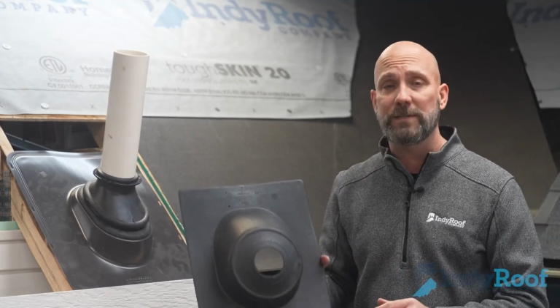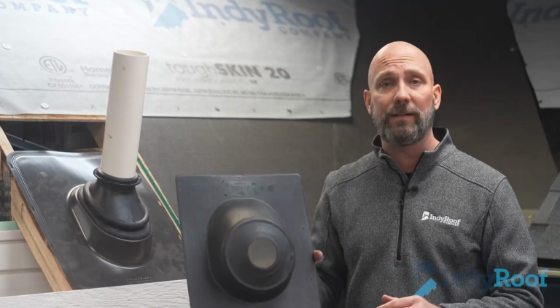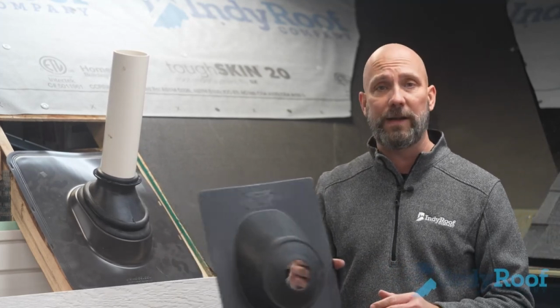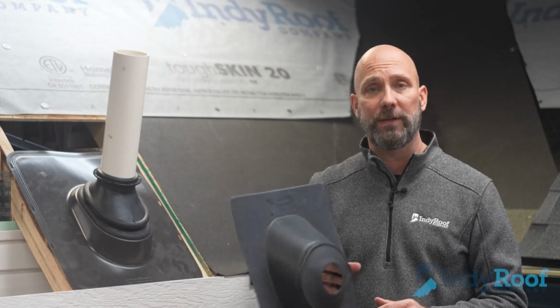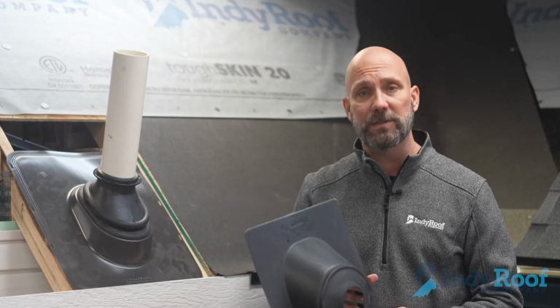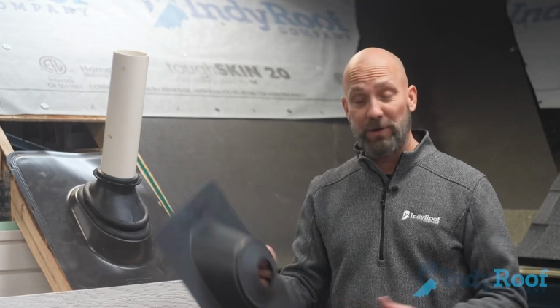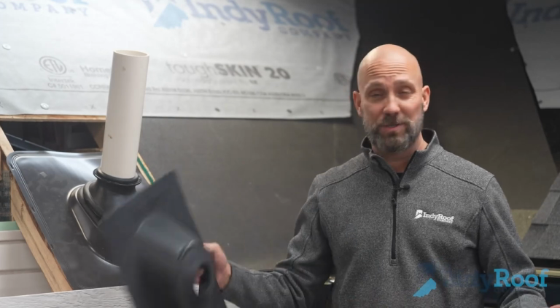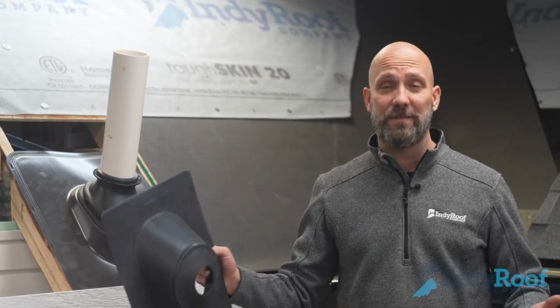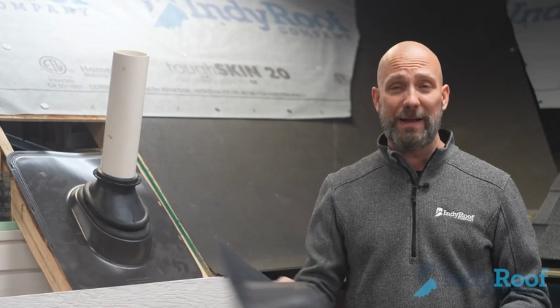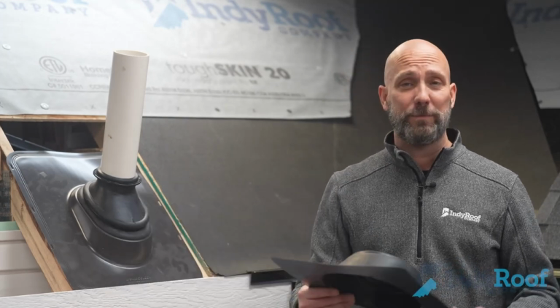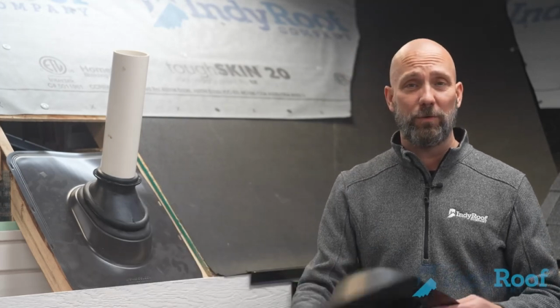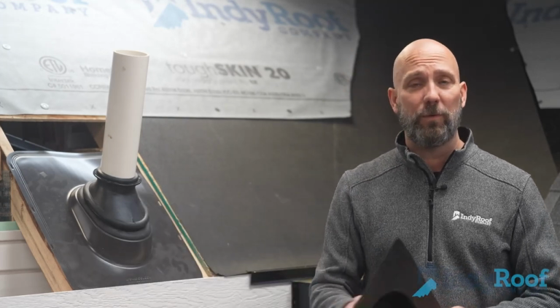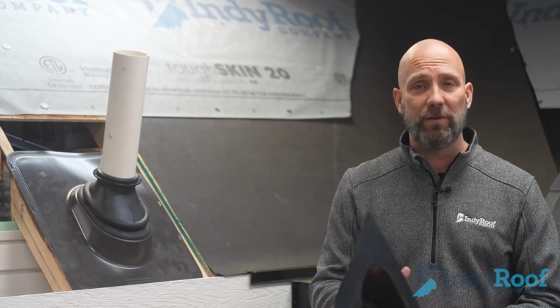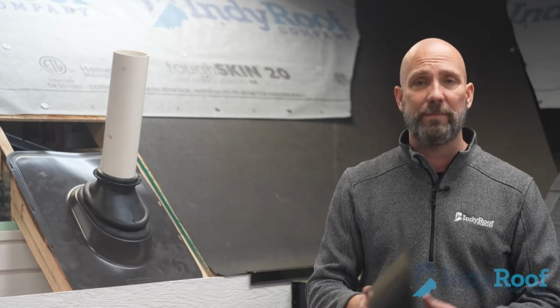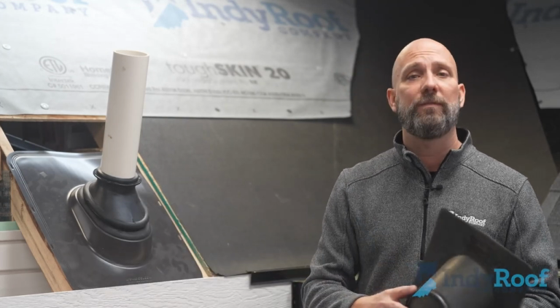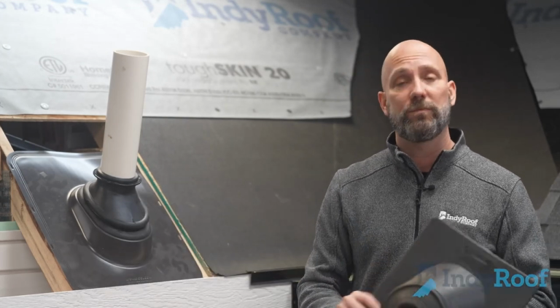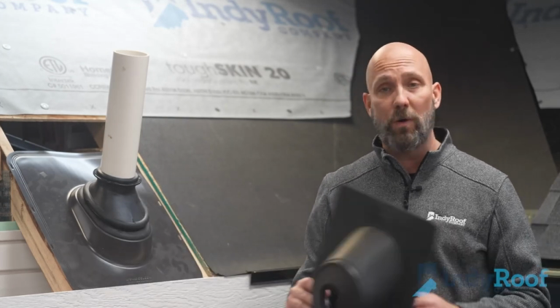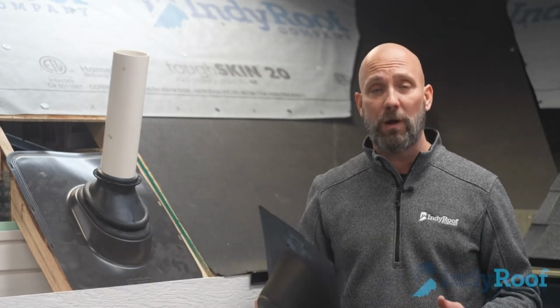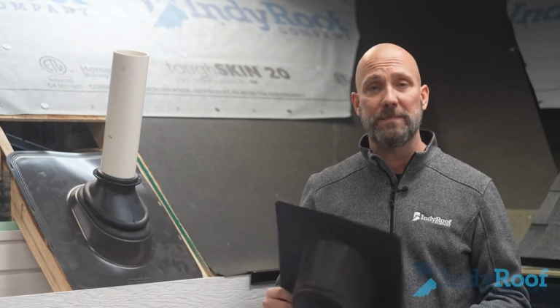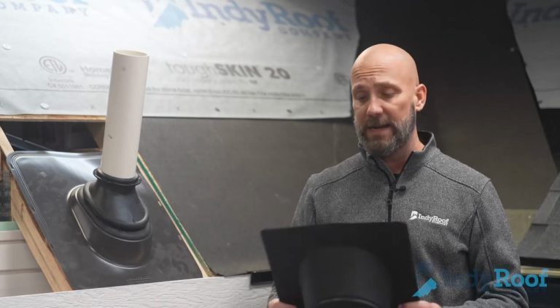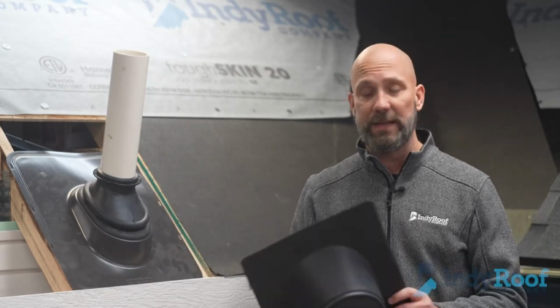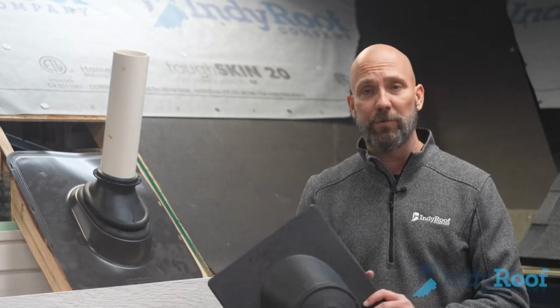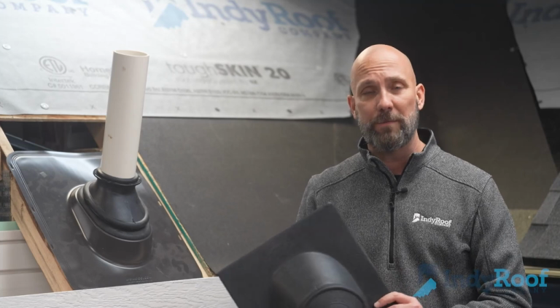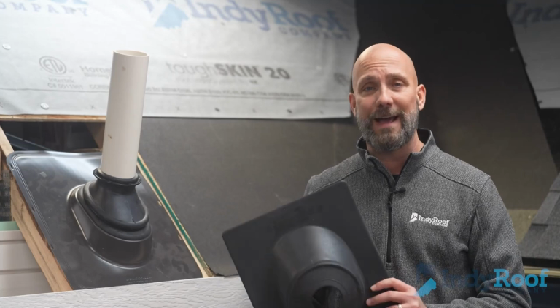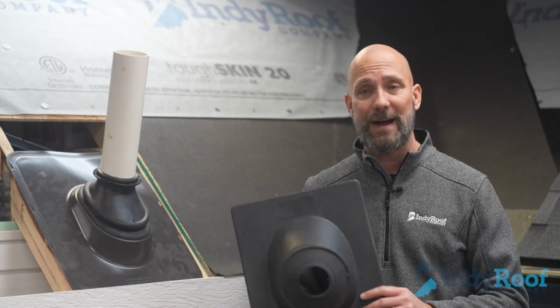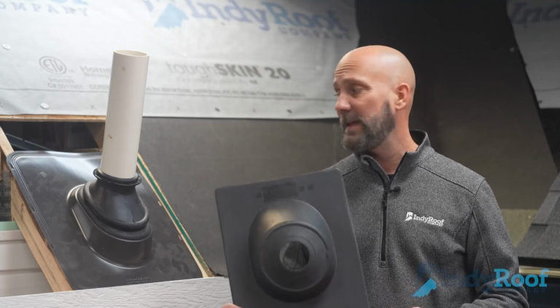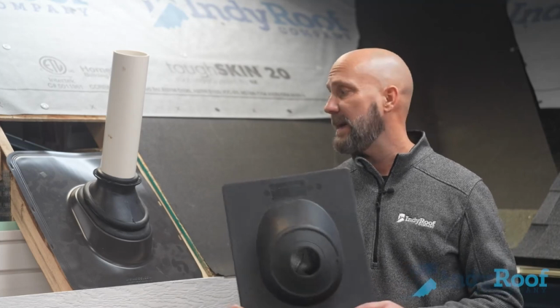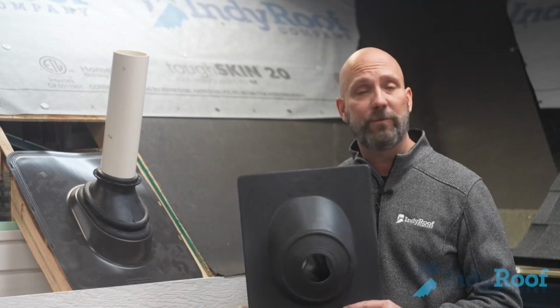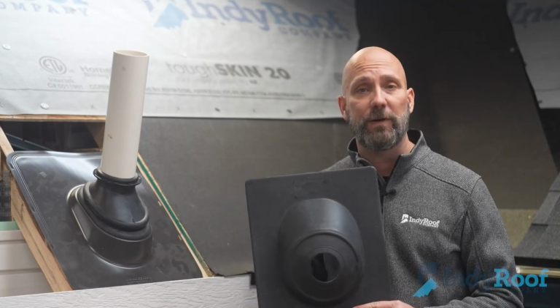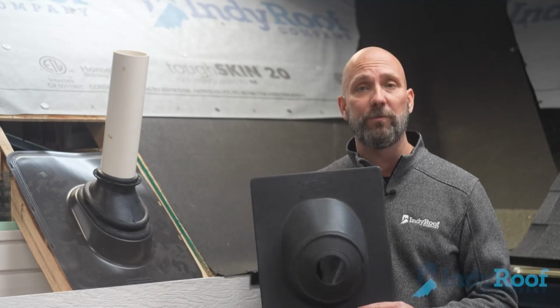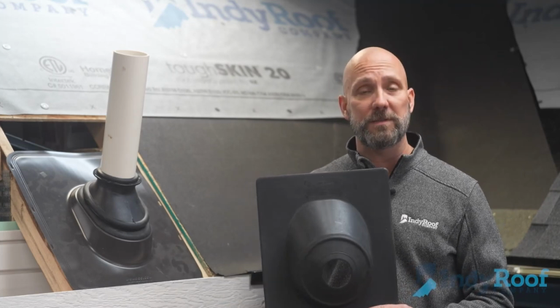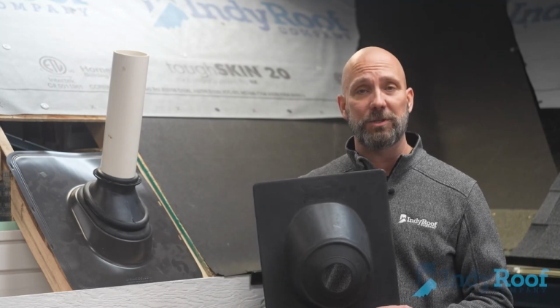If you're interested in the pipe boots, the roof, whatever it may be, go onto our website, indieroofcompany.com, and sign up for a free roof inspection.